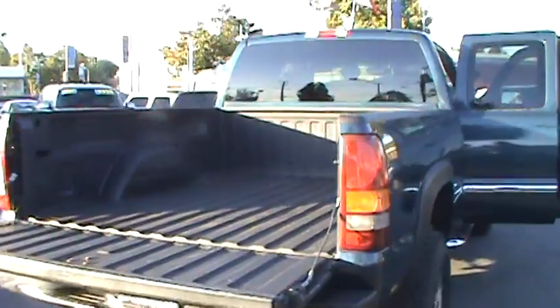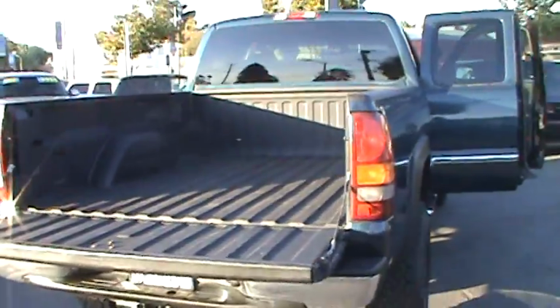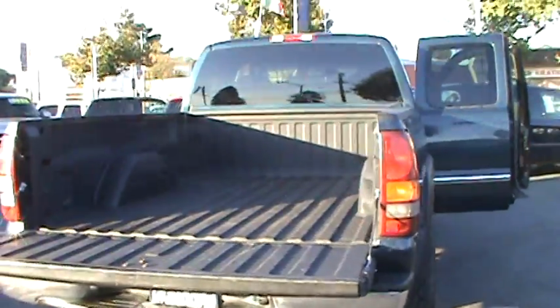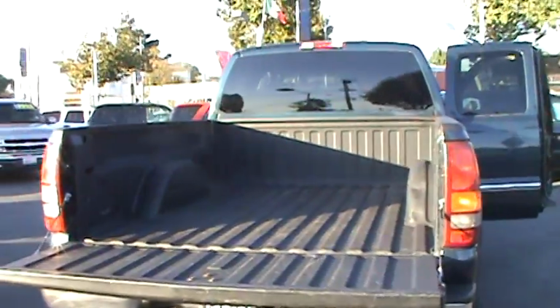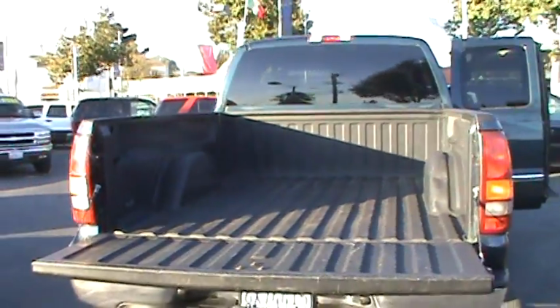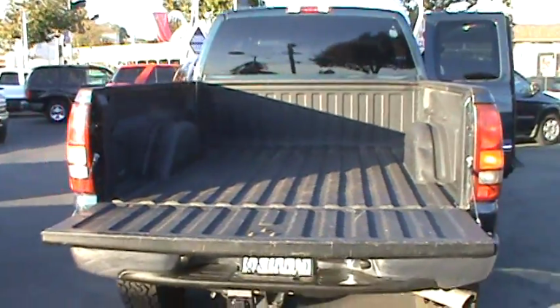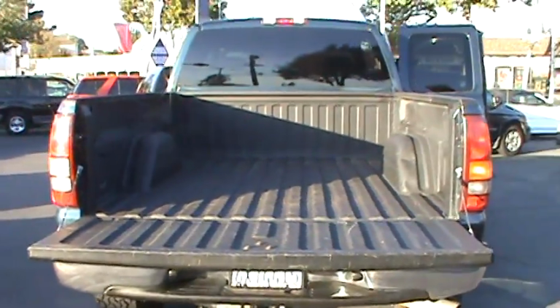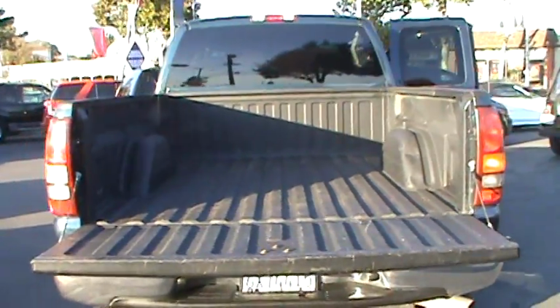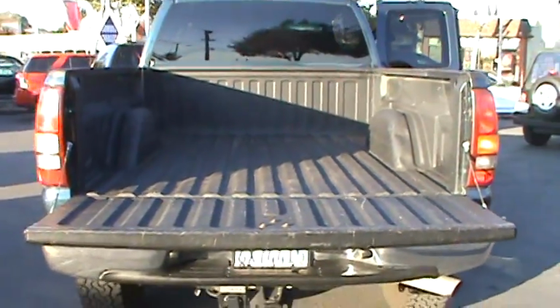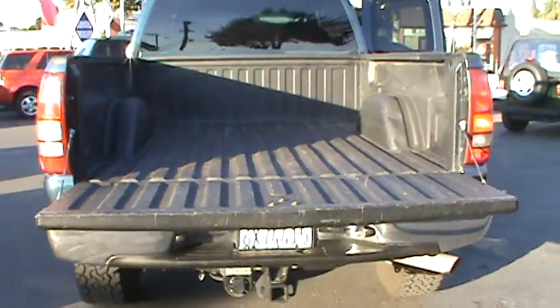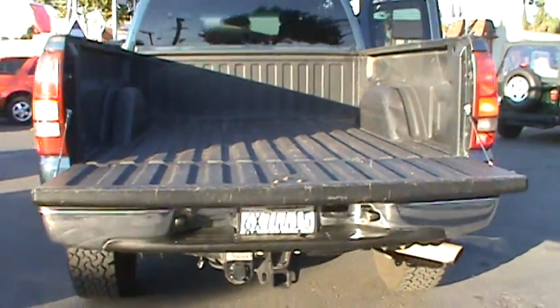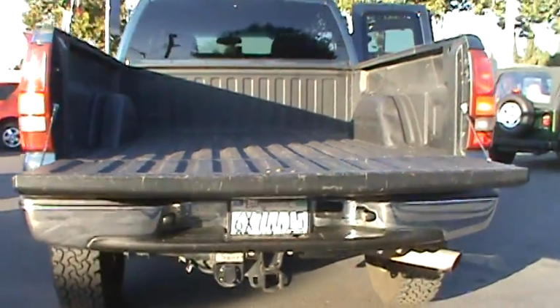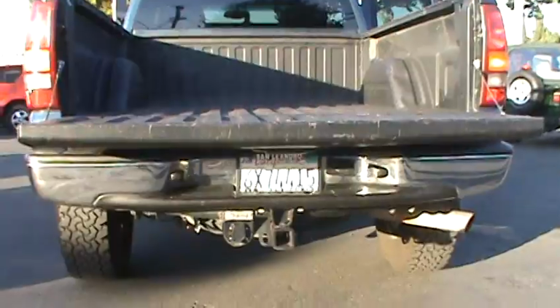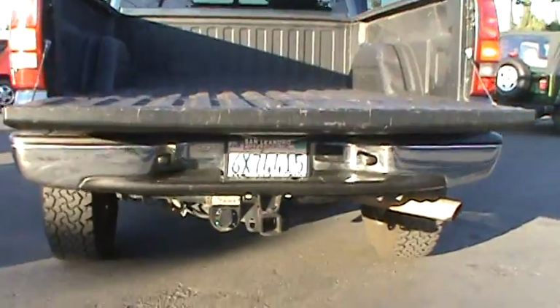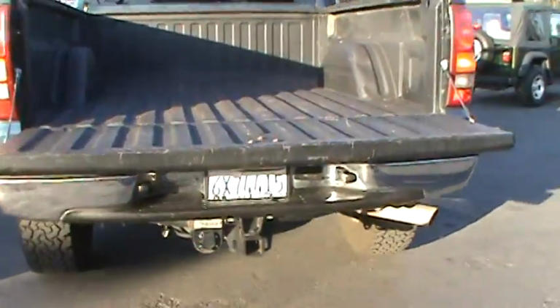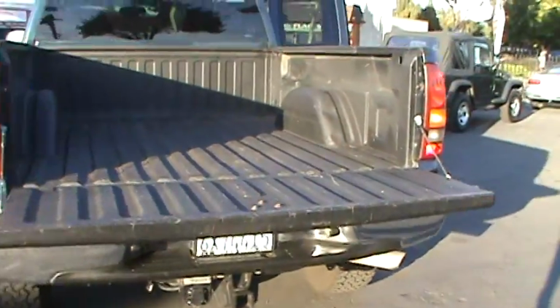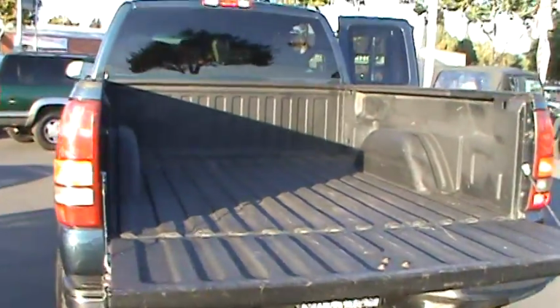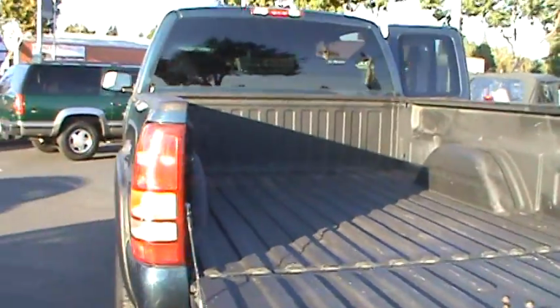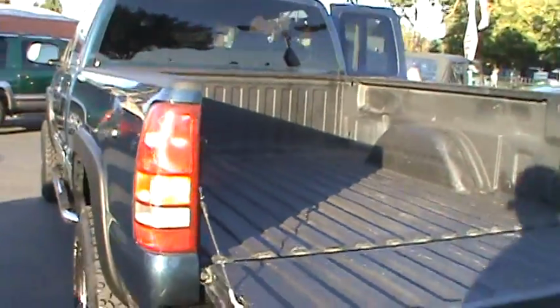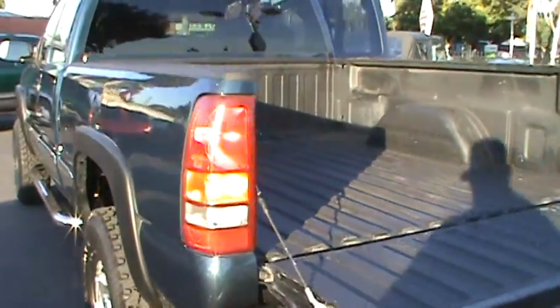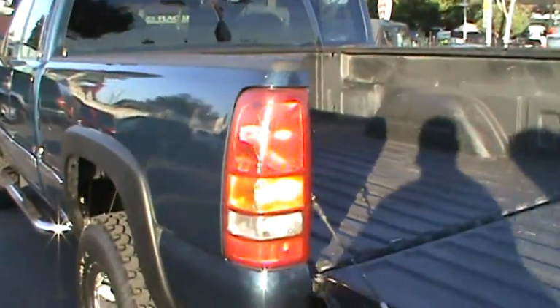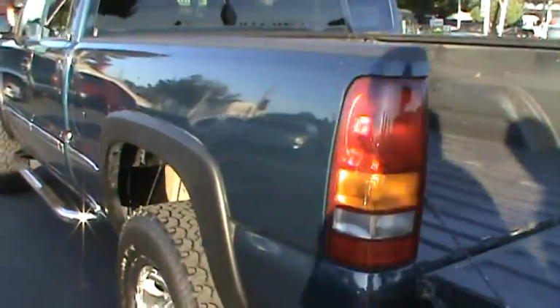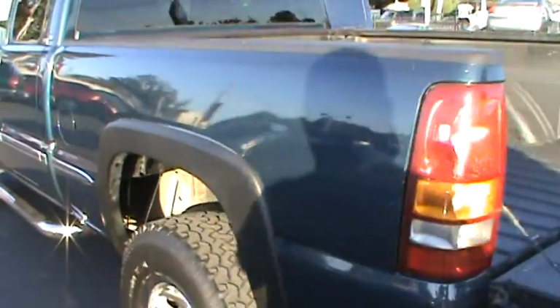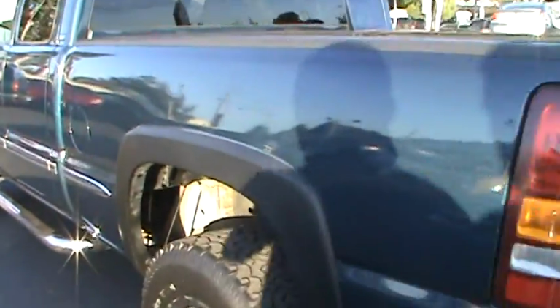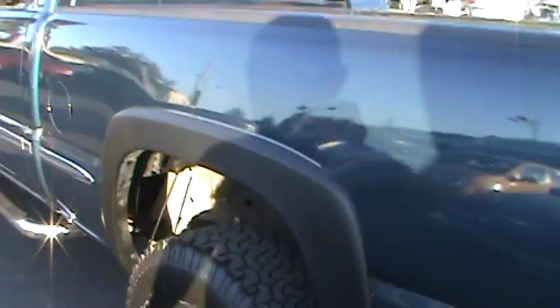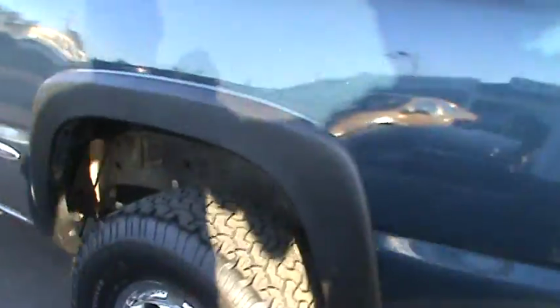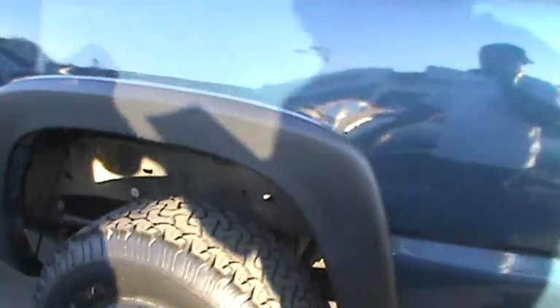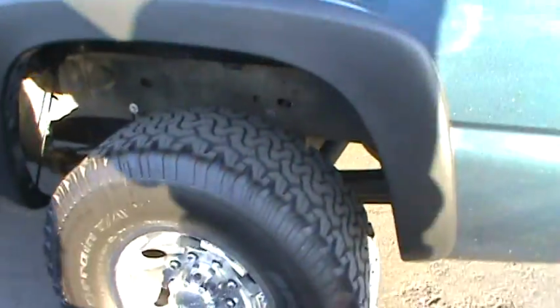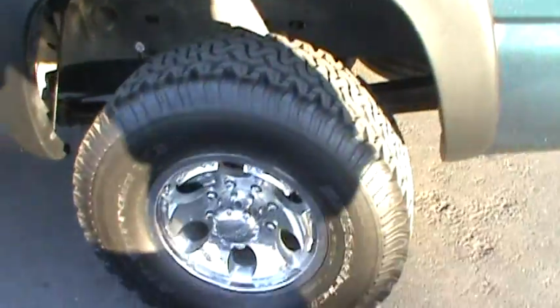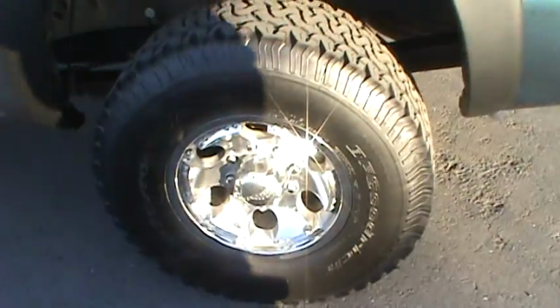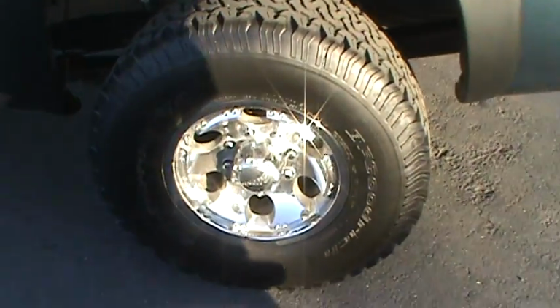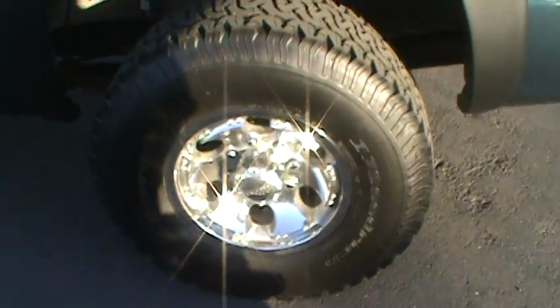Not only is this truck built for power, but also has the towing capabilities of loads up to 10,500 pounds. The GMC 2500 Heavy Duty will provide all the power and capability you'll ever need along with a comfortable interior and a smooth ride.